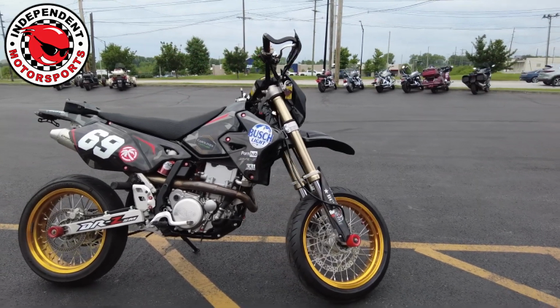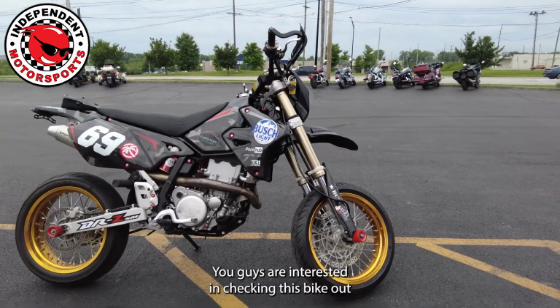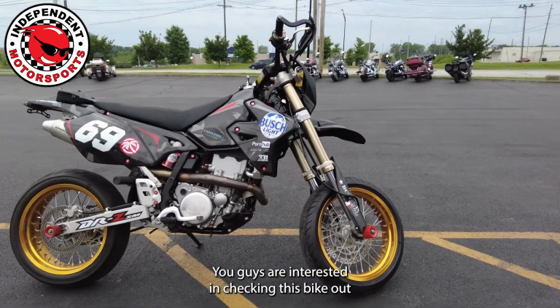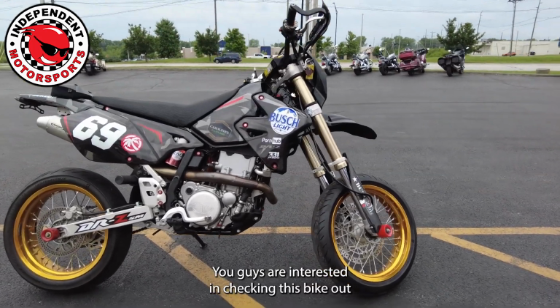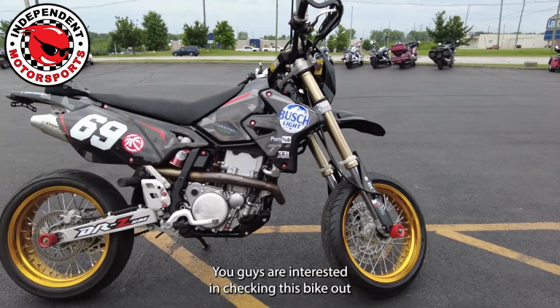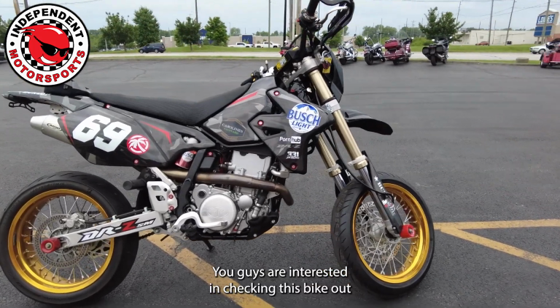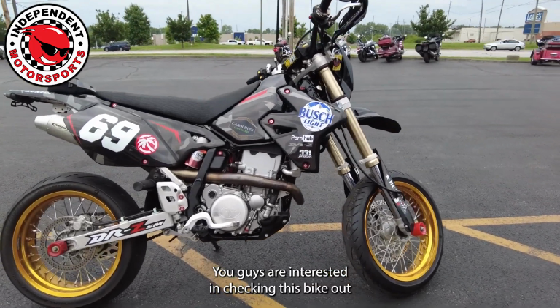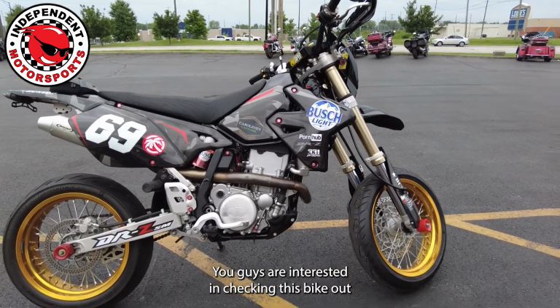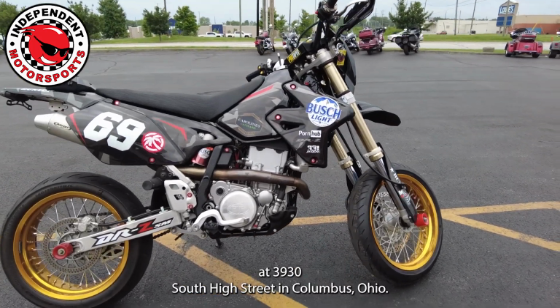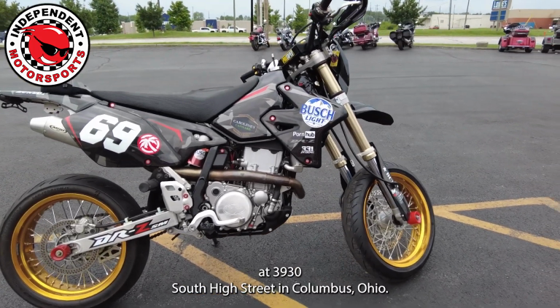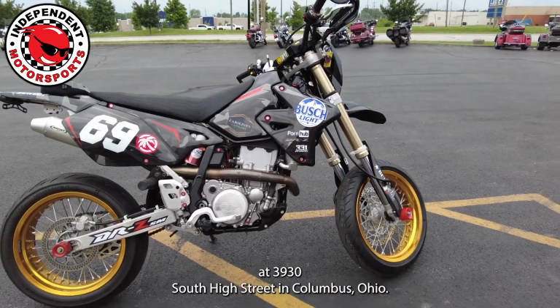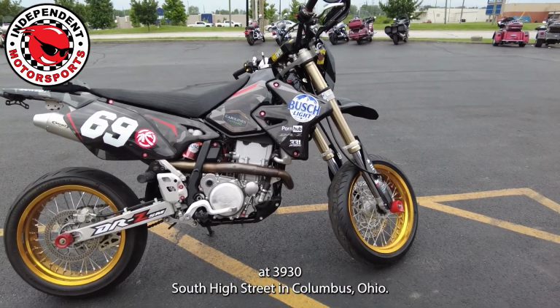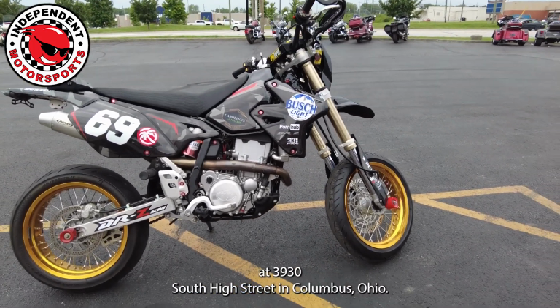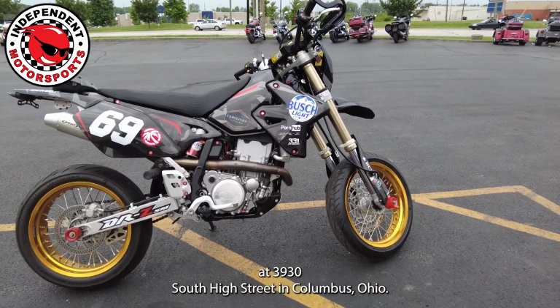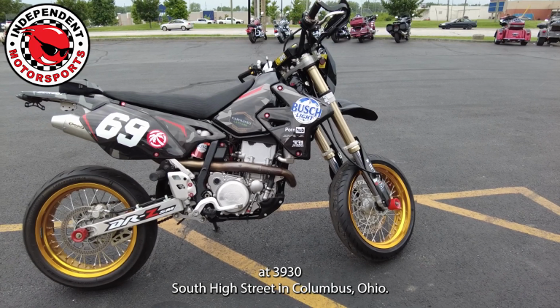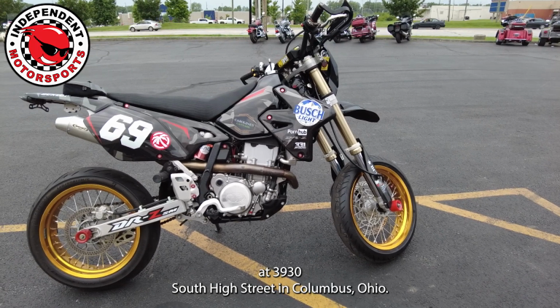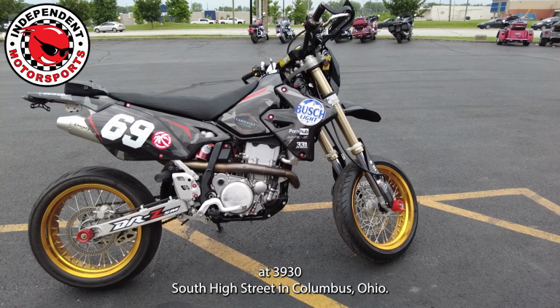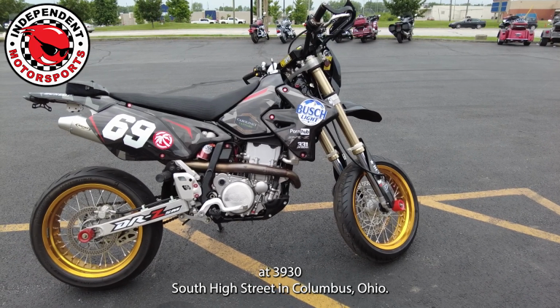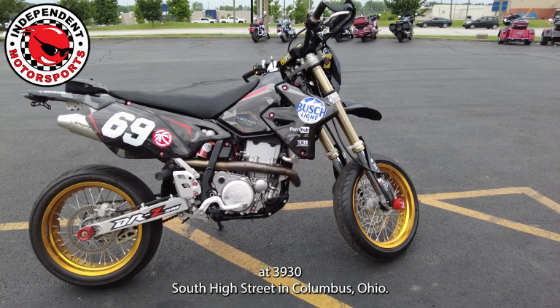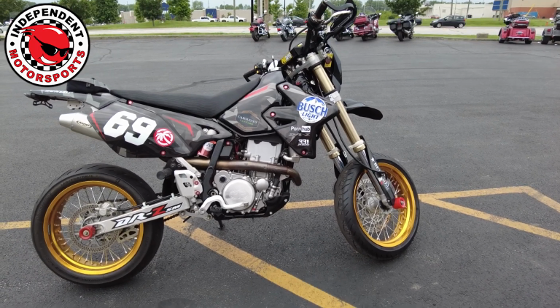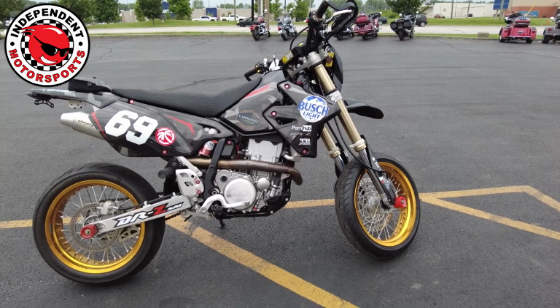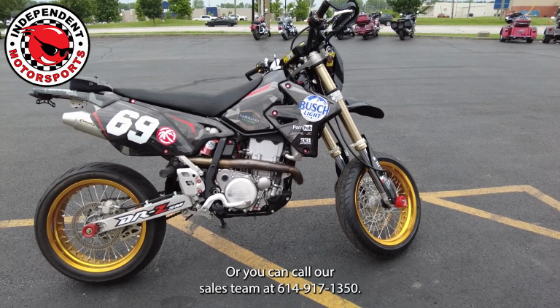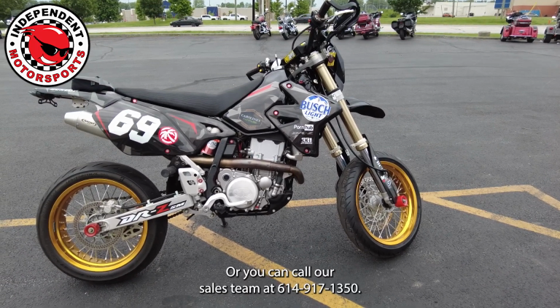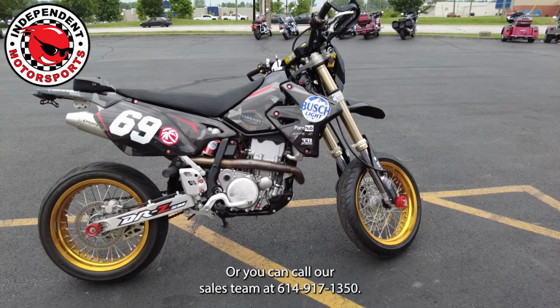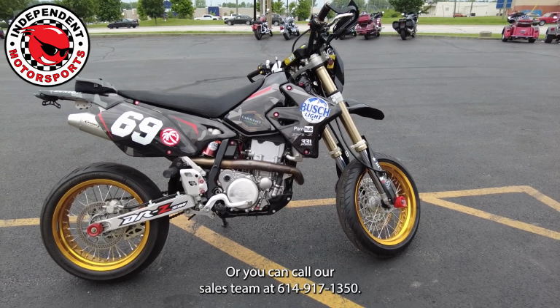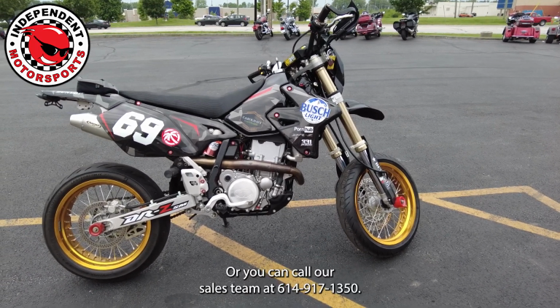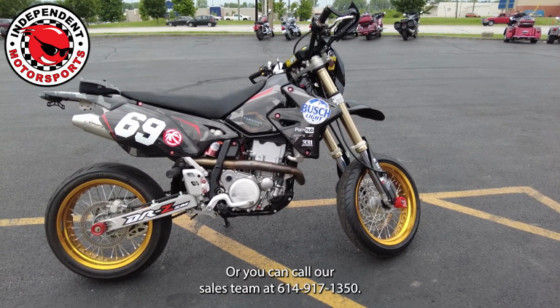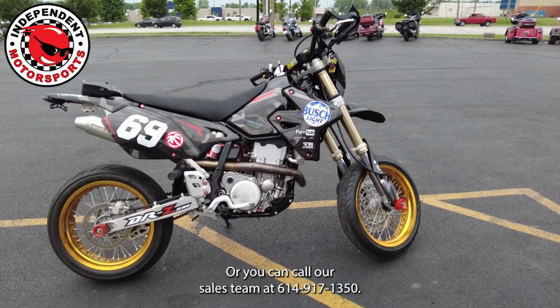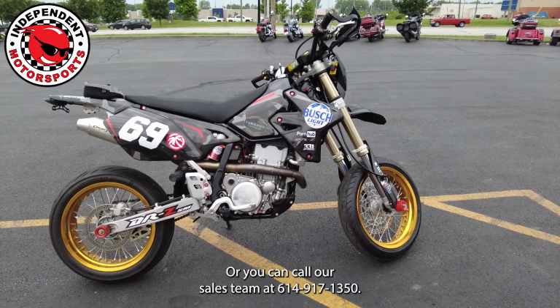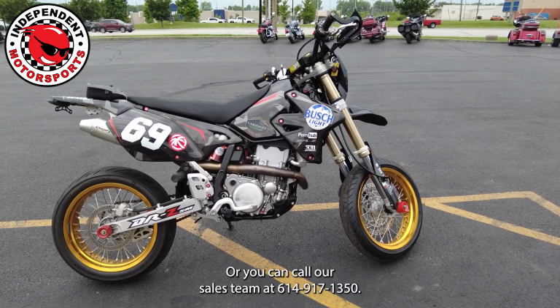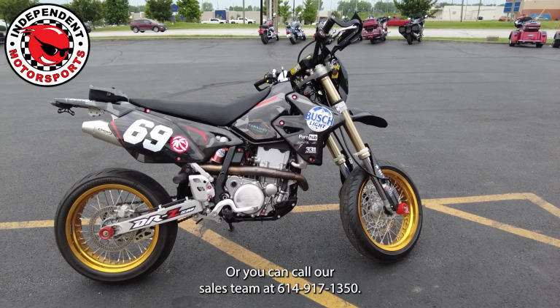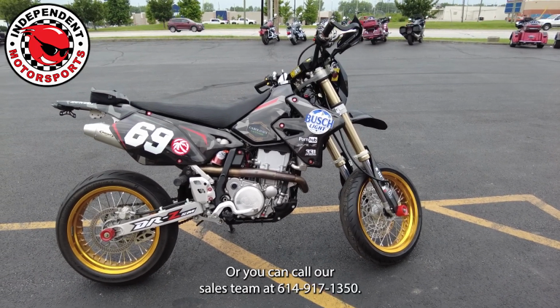If you're interested in checking this bike out, we're at 3930 South High Street in Columbus, Ohio. Or you can call our sales team at 614-917-1350.